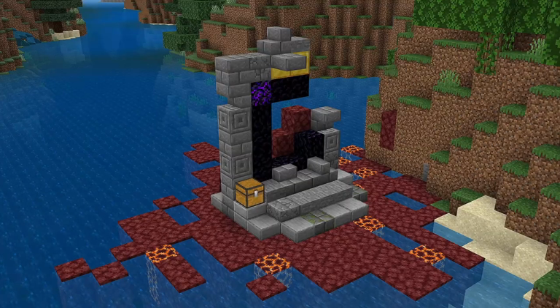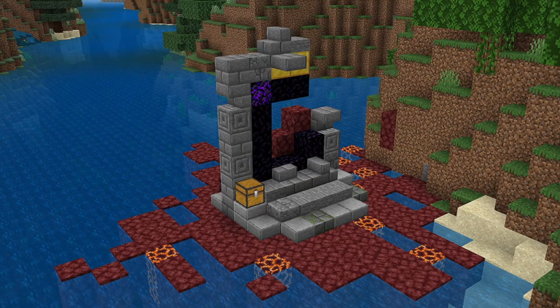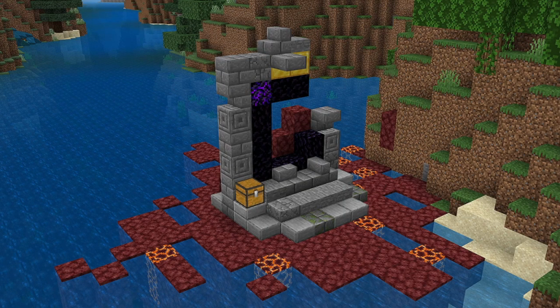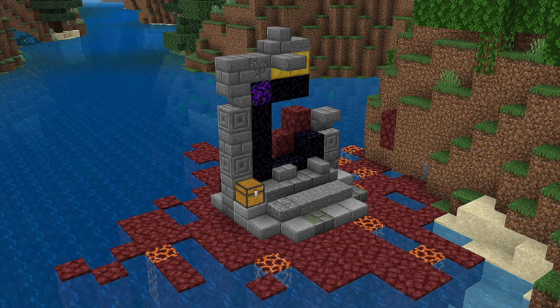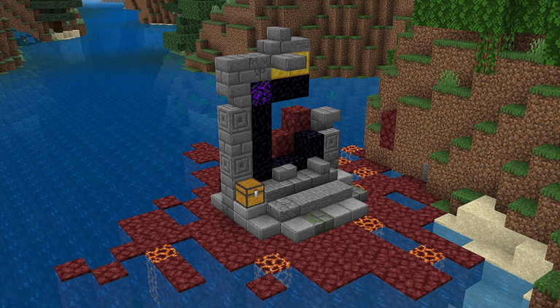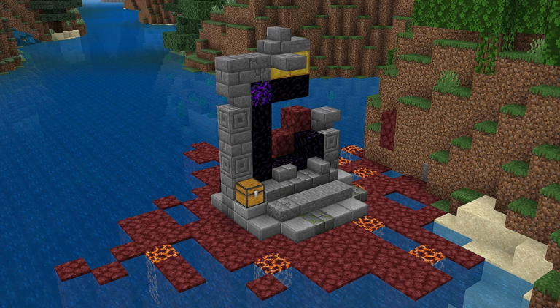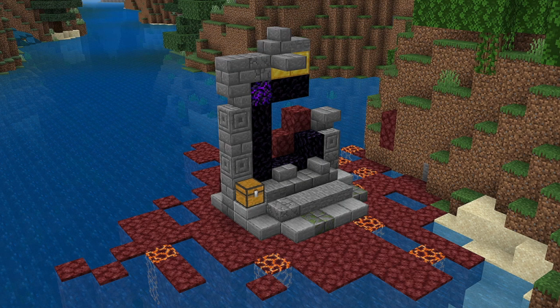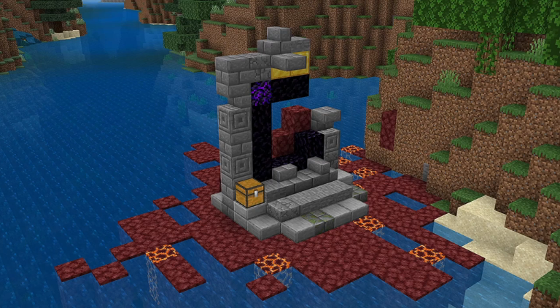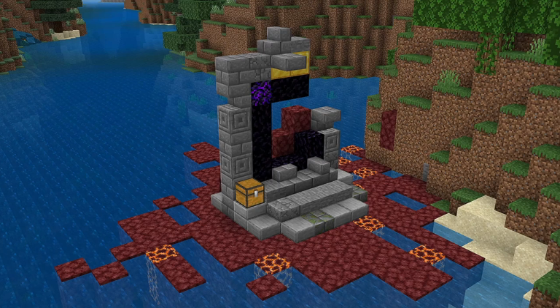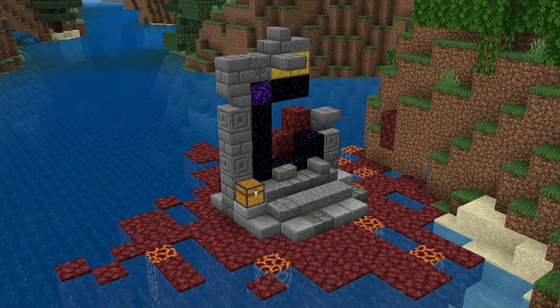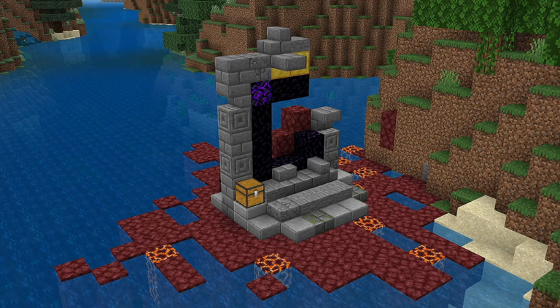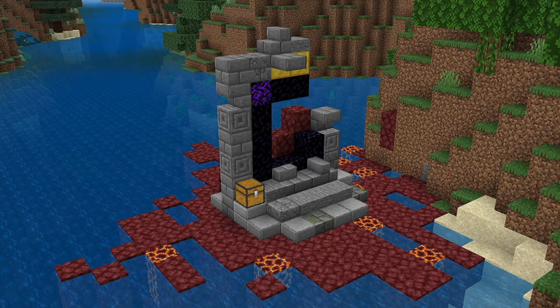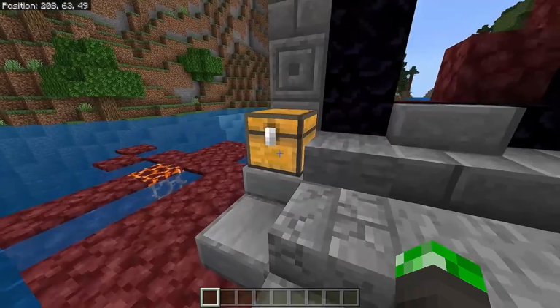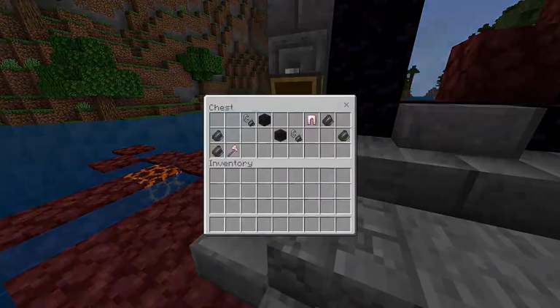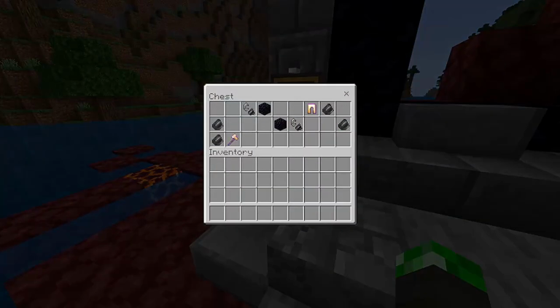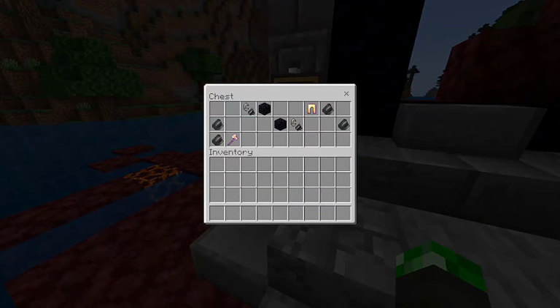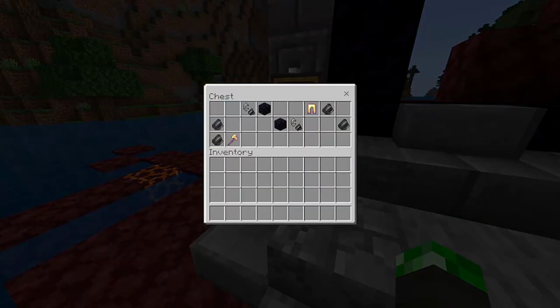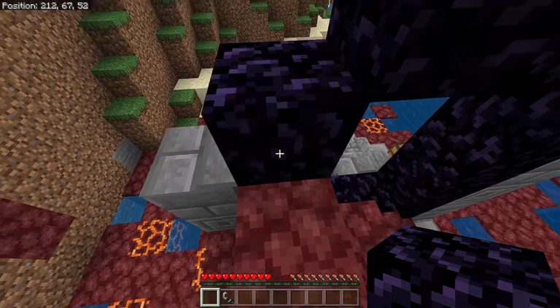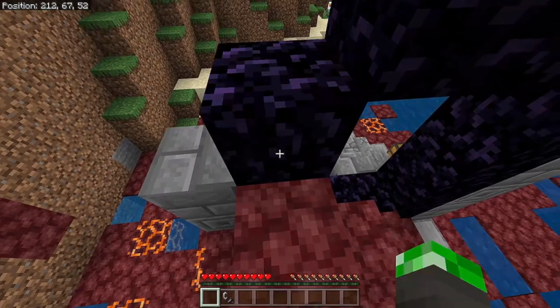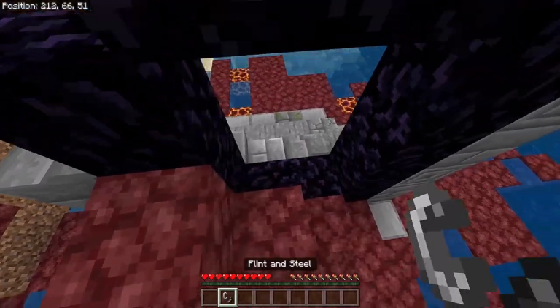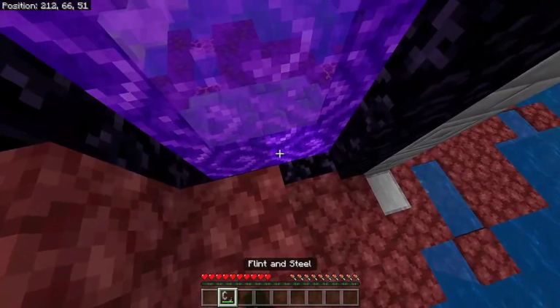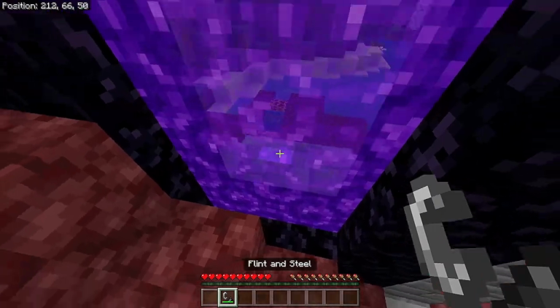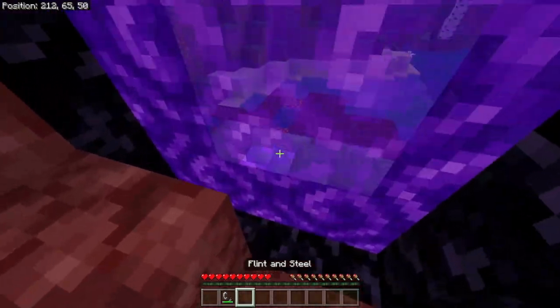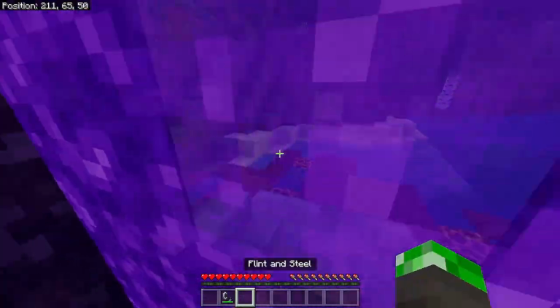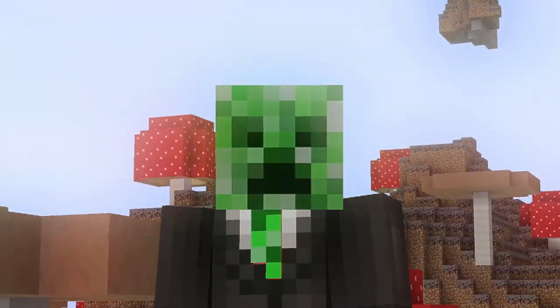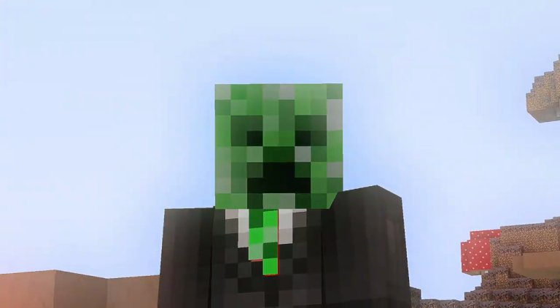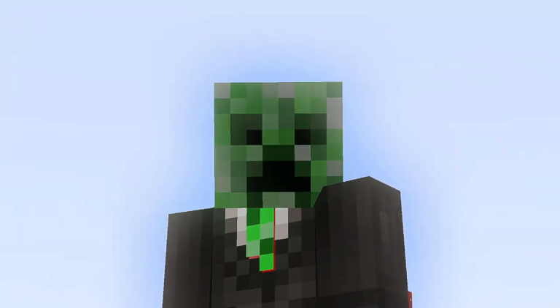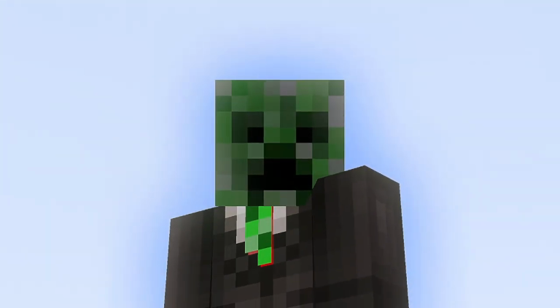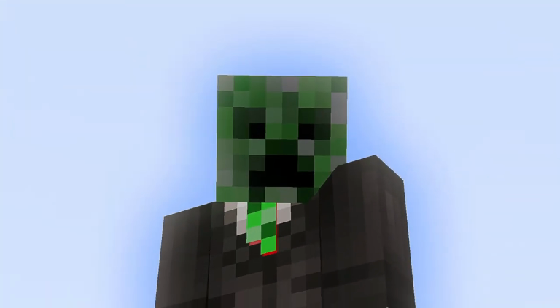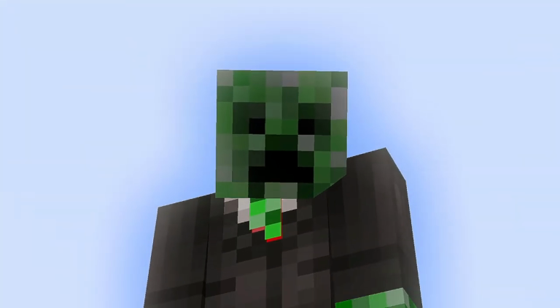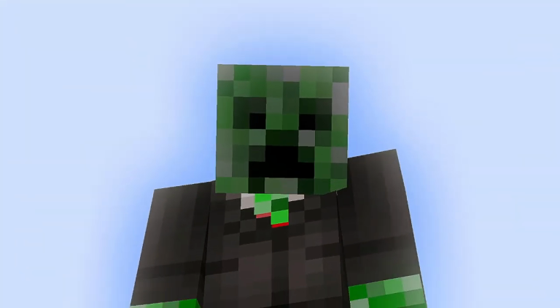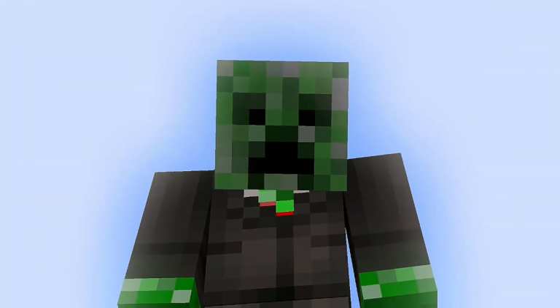You can also find a ruined portal if you go back to spawn and head in the direction where only your X is increasing. This ruined portal has some pretty decent loot, and you can actually make a full nether portal with it, which is nice. There's also some extra armor in it if you need some of that, and there's an axe in there too.